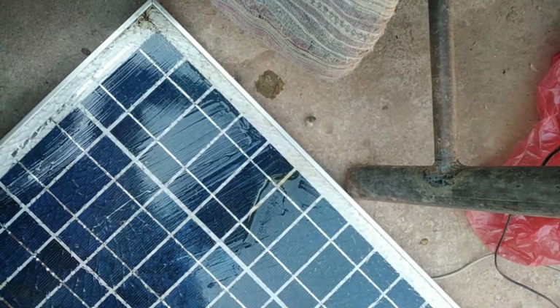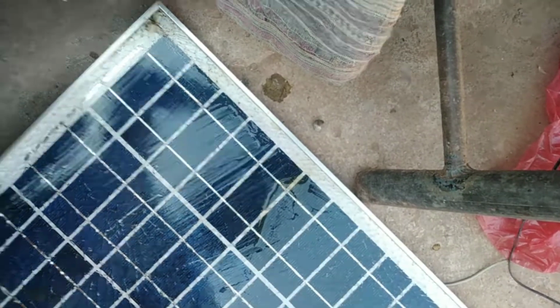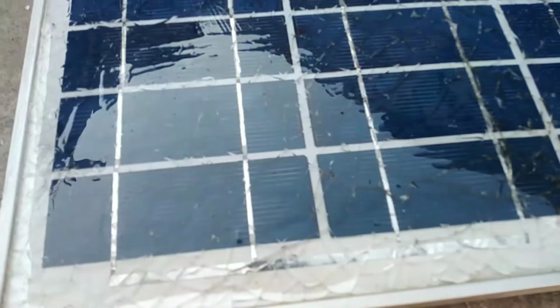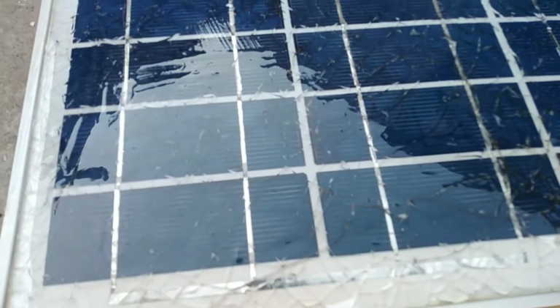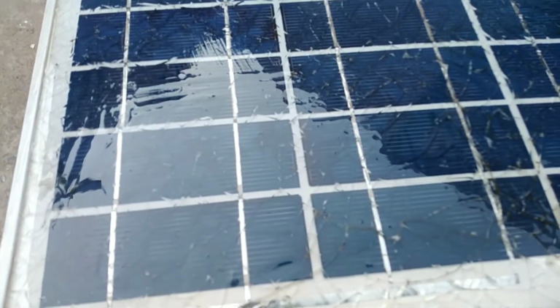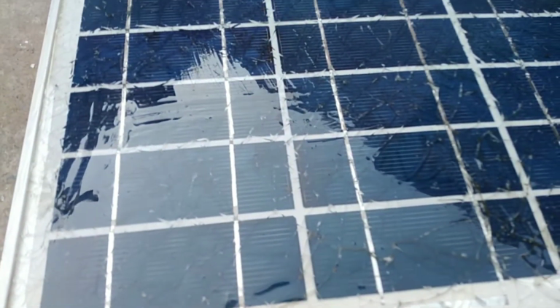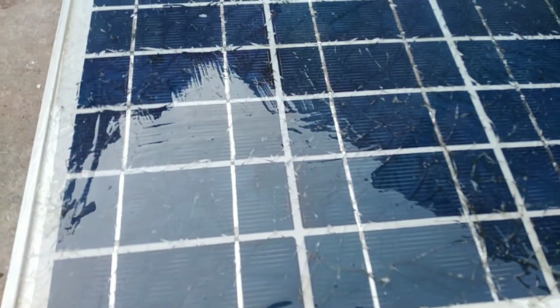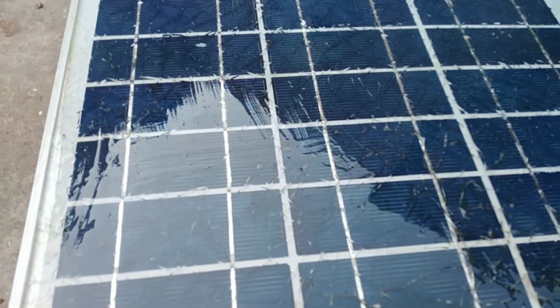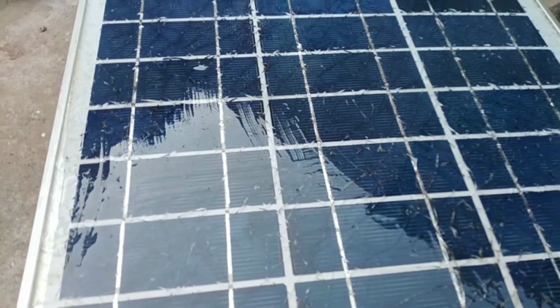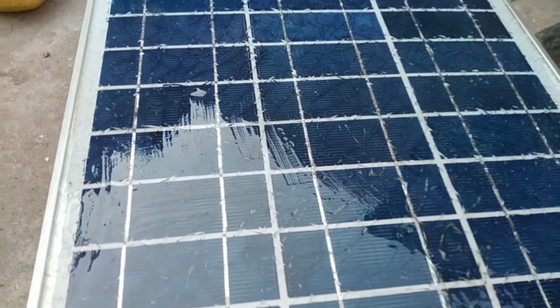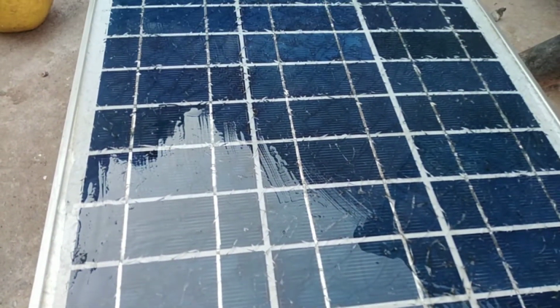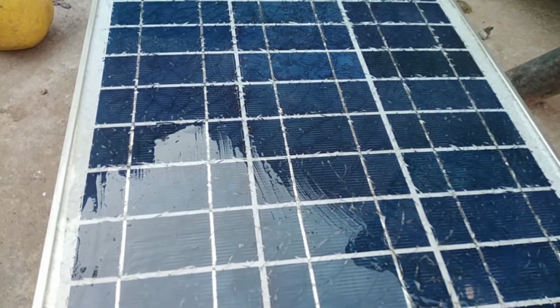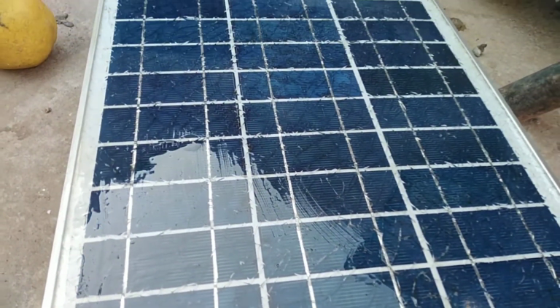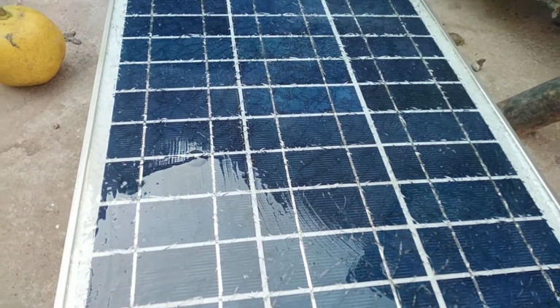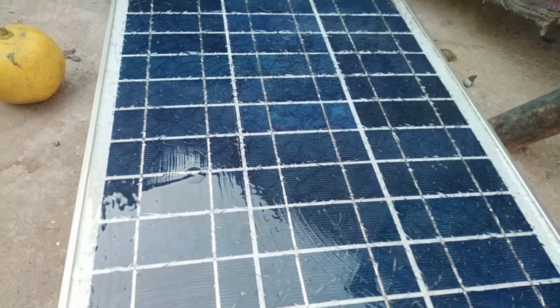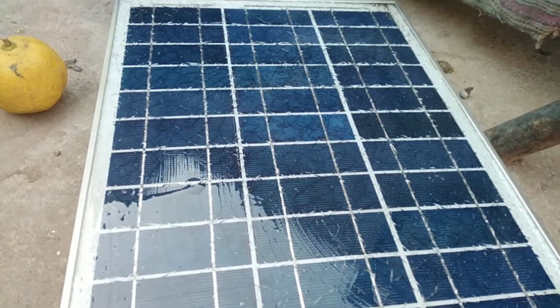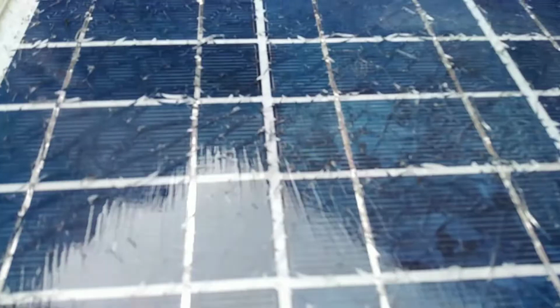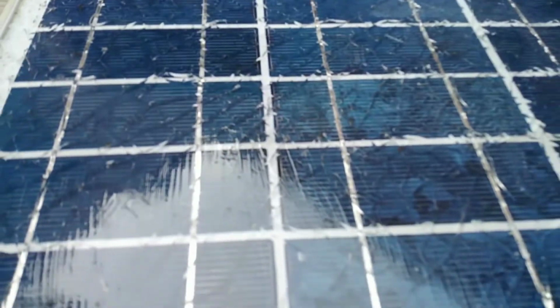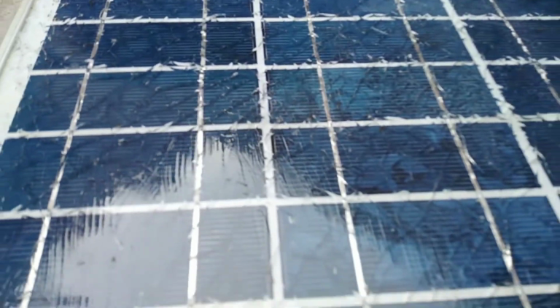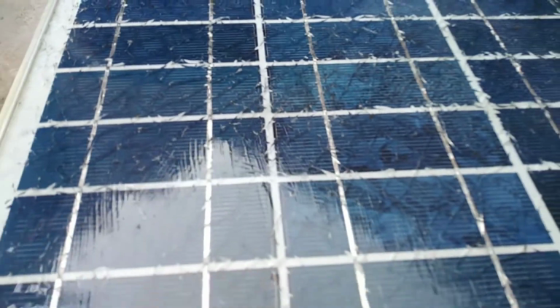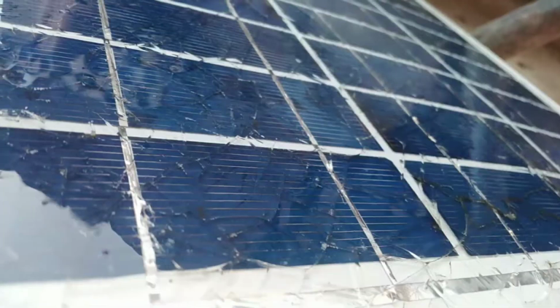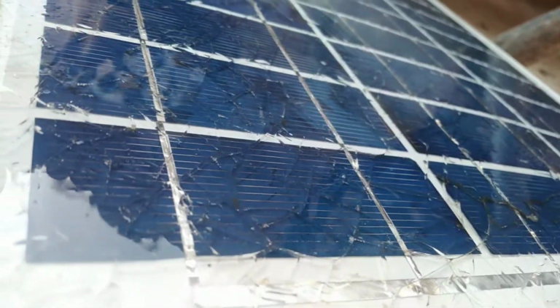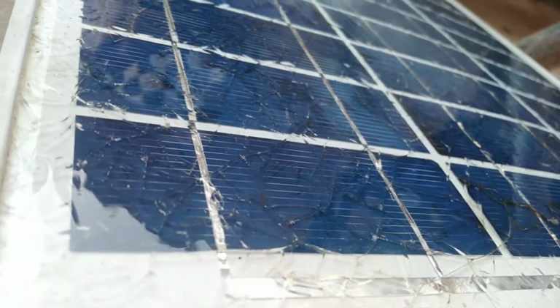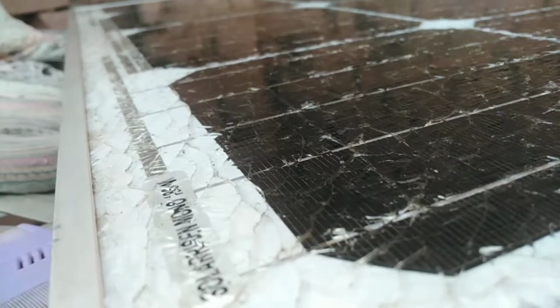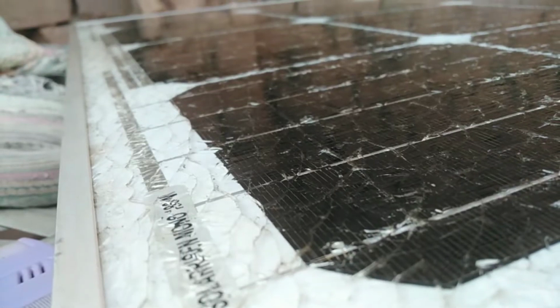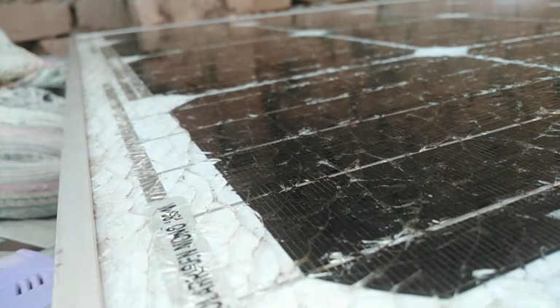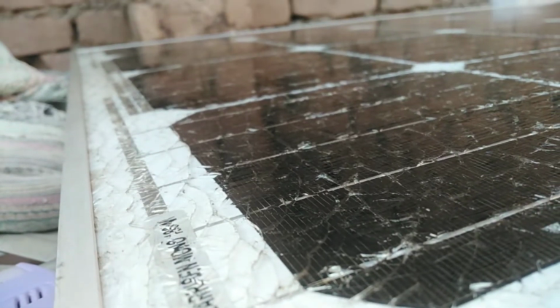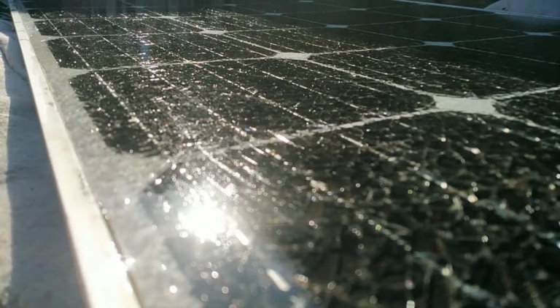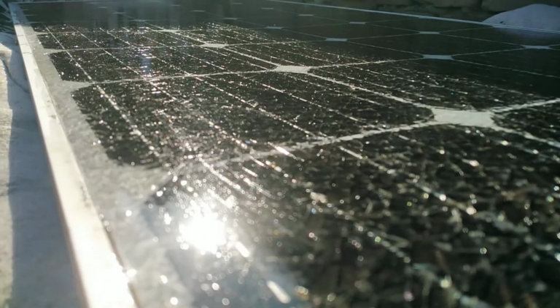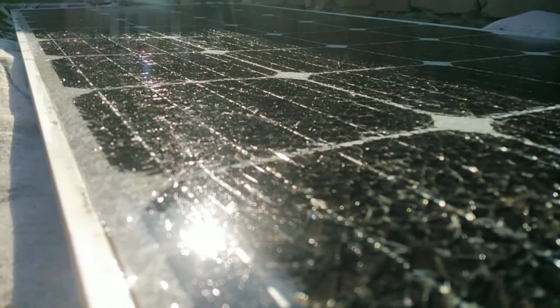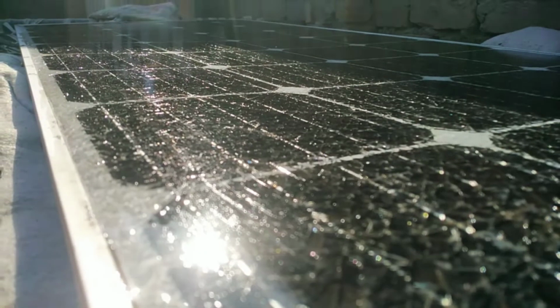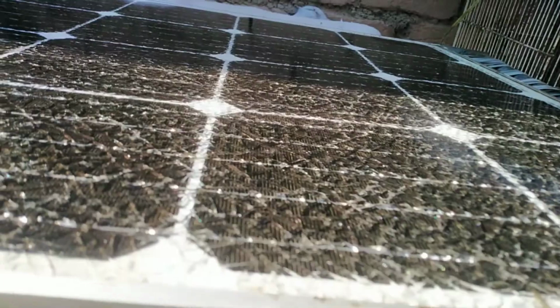Now we can see that the finish is glossy and it looks like new again. It will generate more voltage and amps.